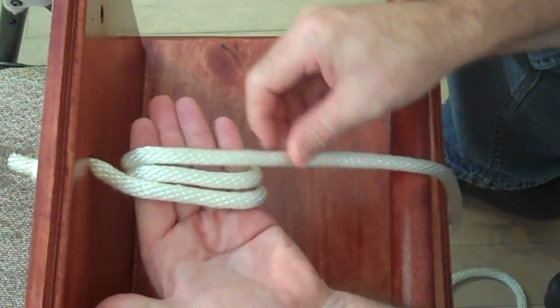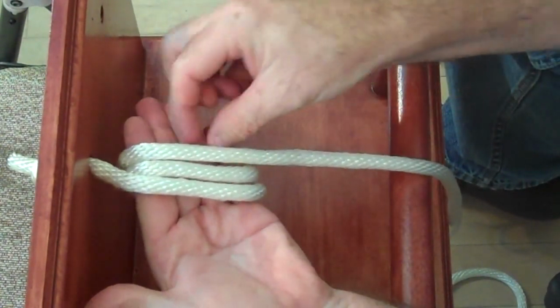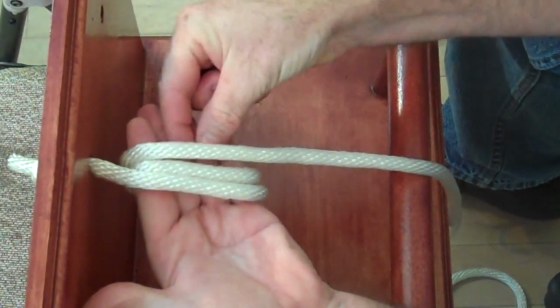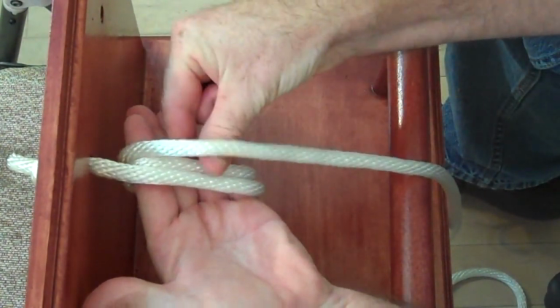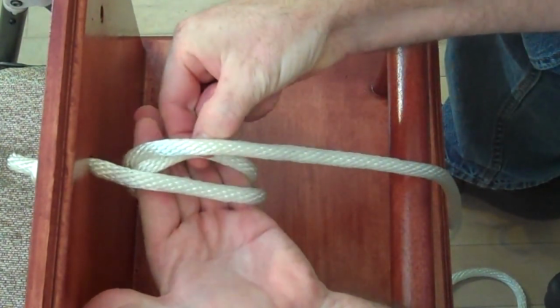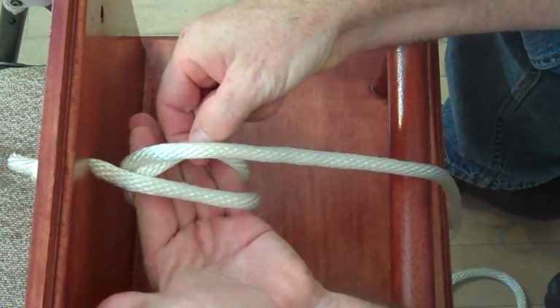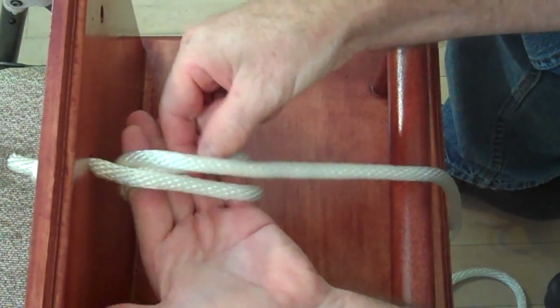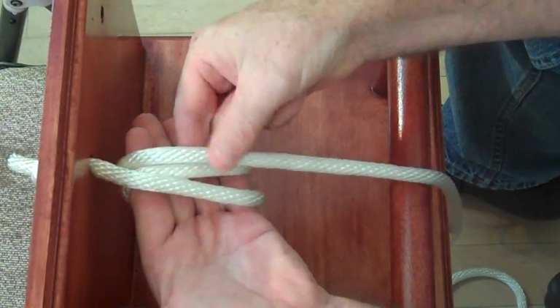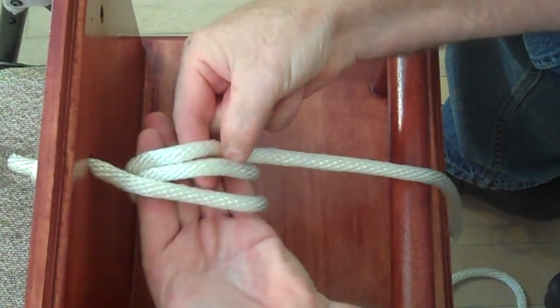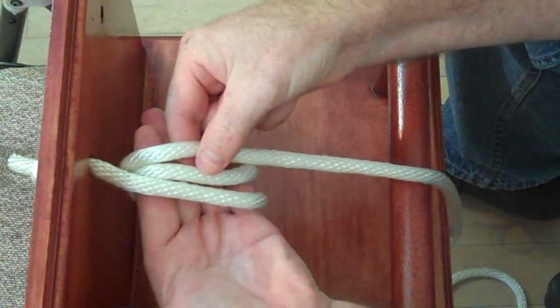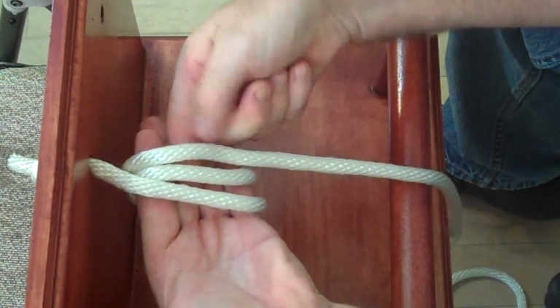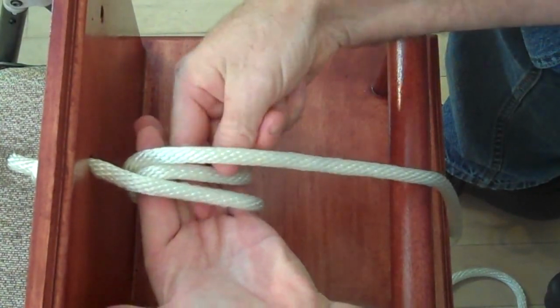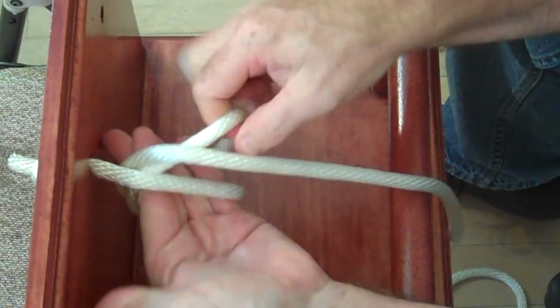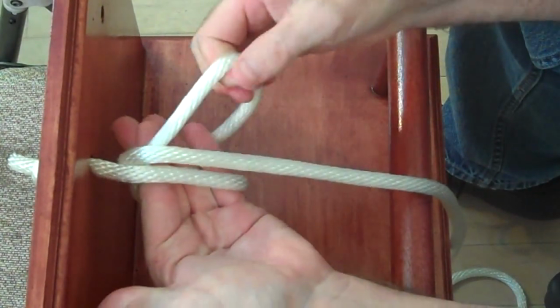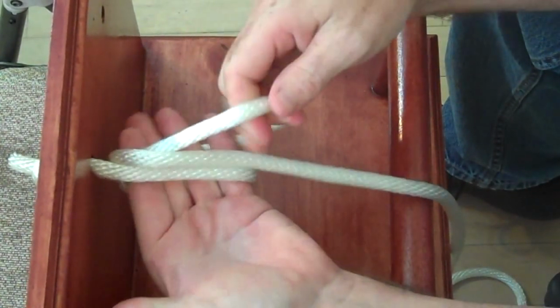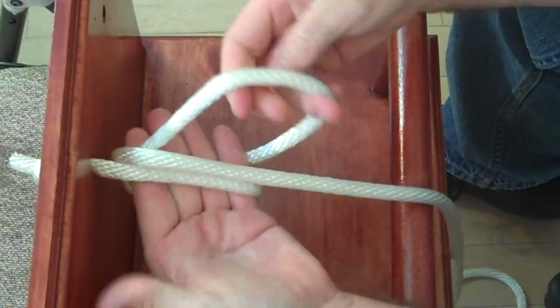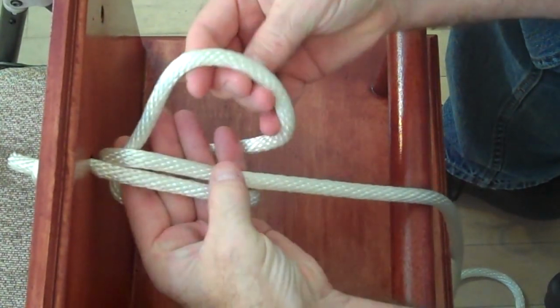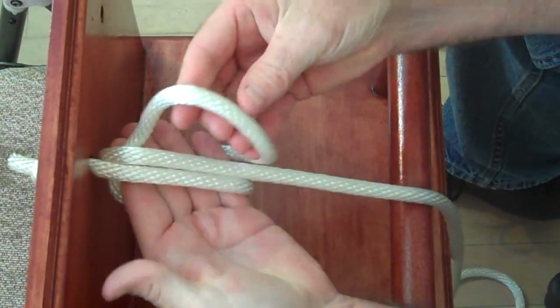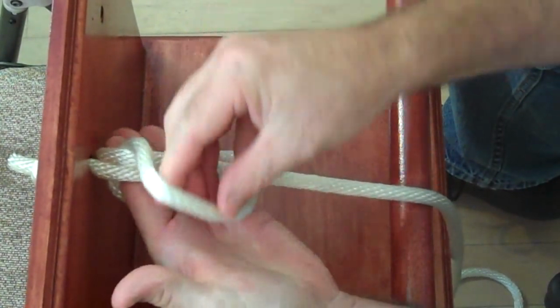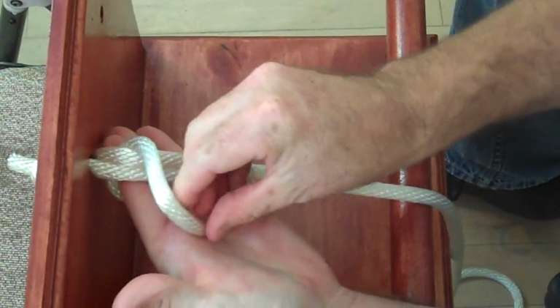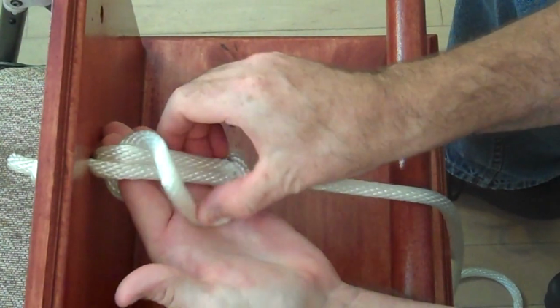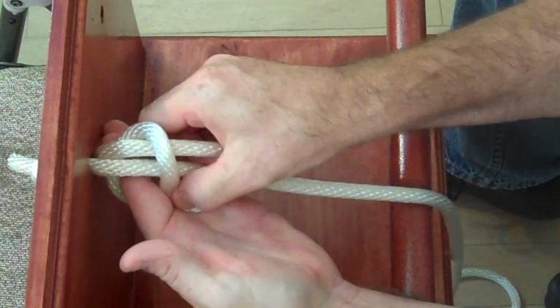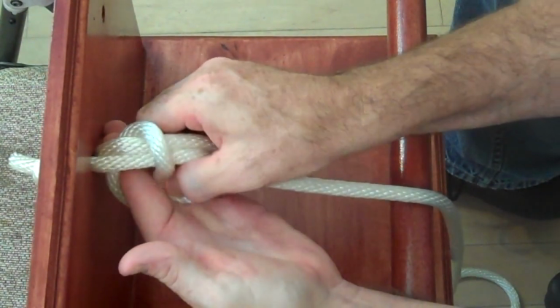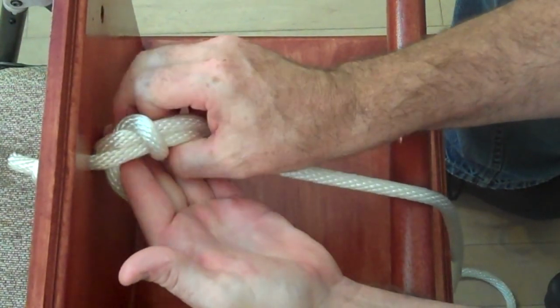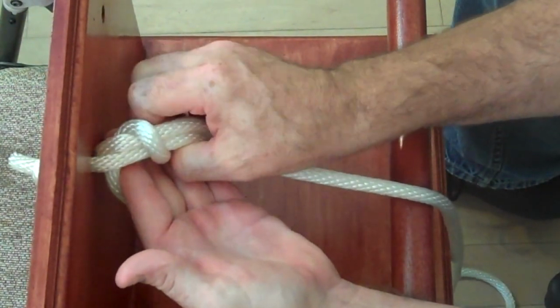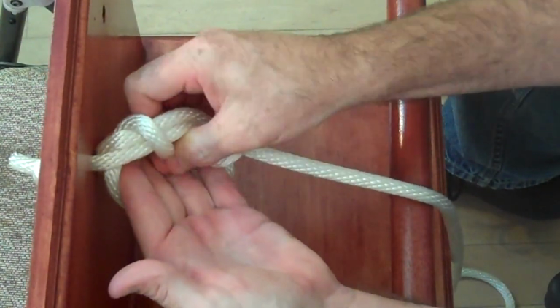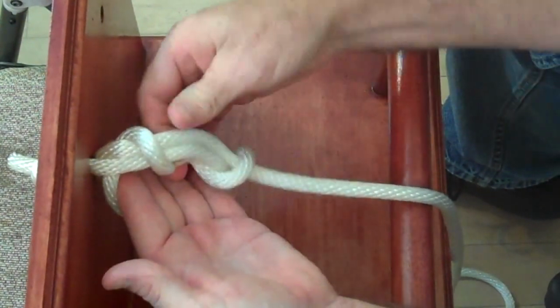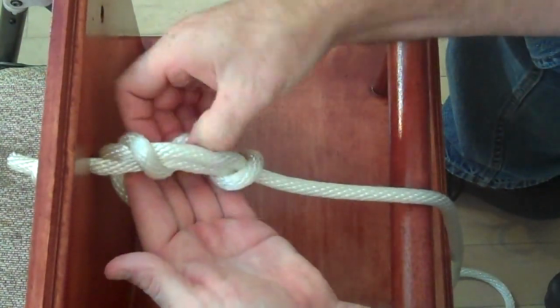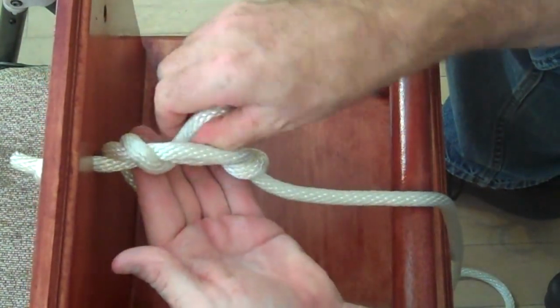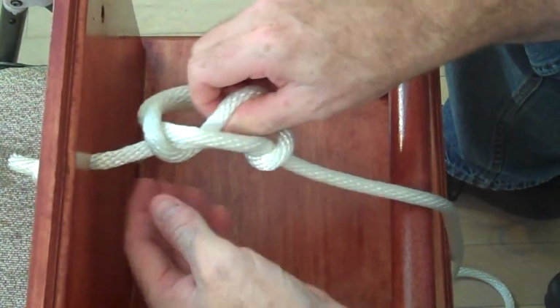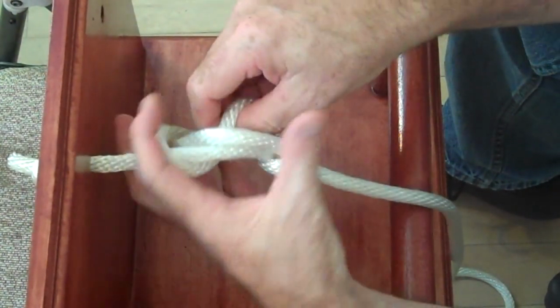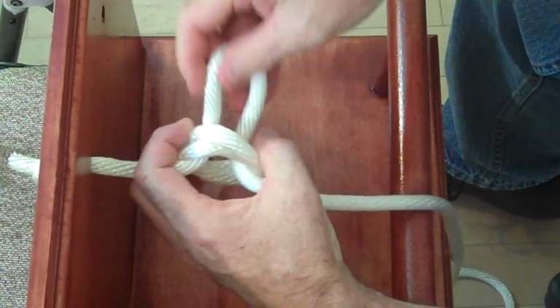What you do is you come in from the bottom and take the second wrap. Bring it over and pull it underneath and then drop your knot.